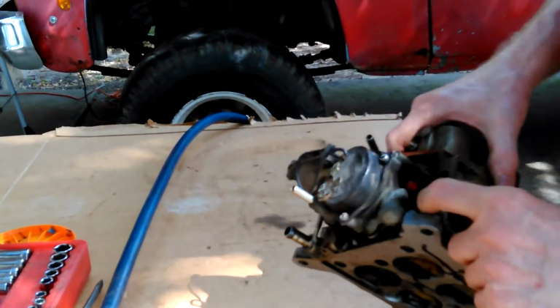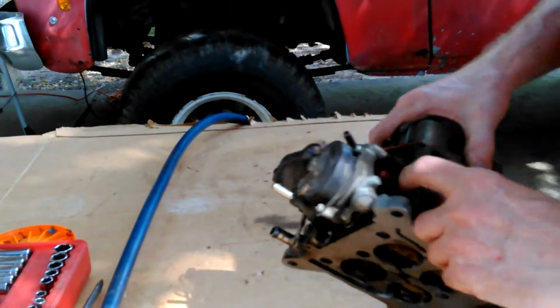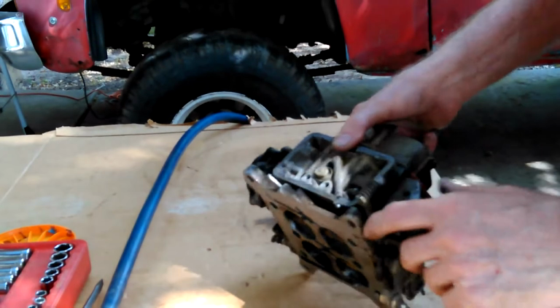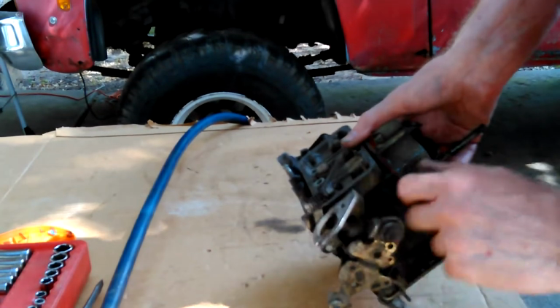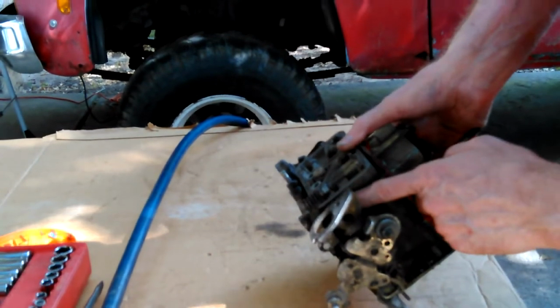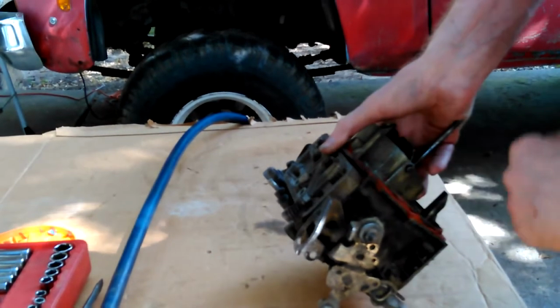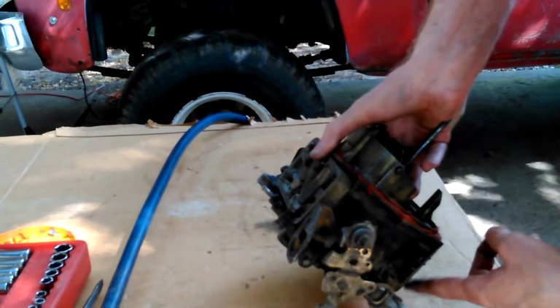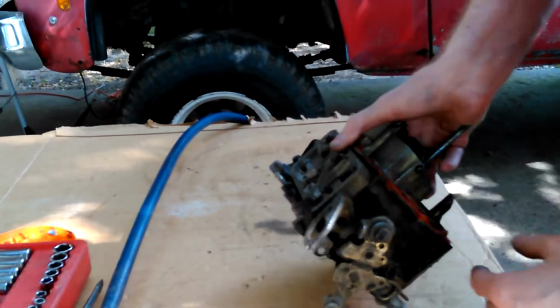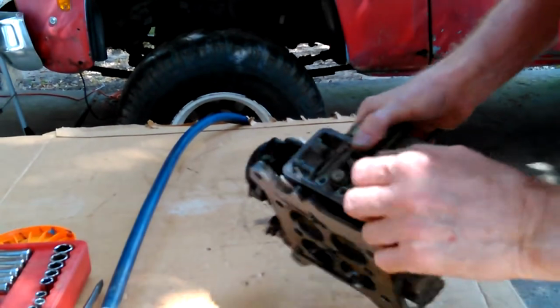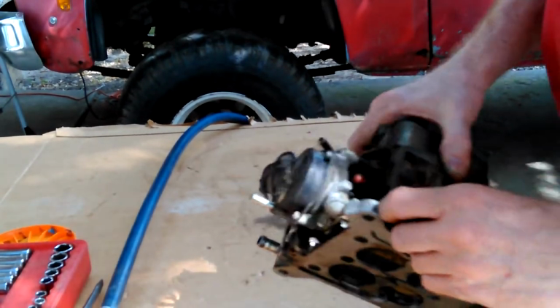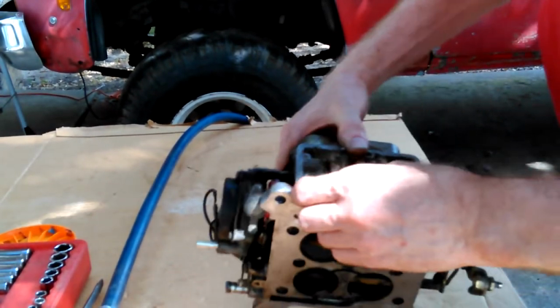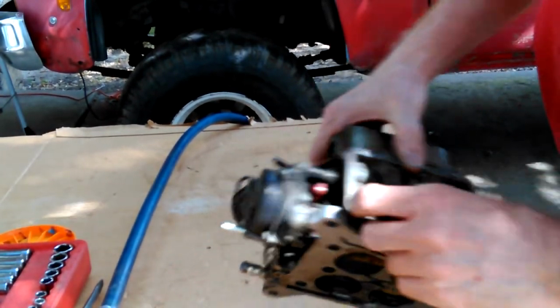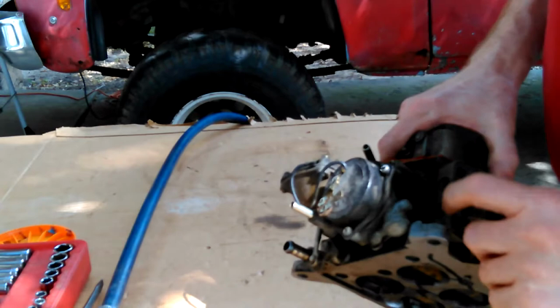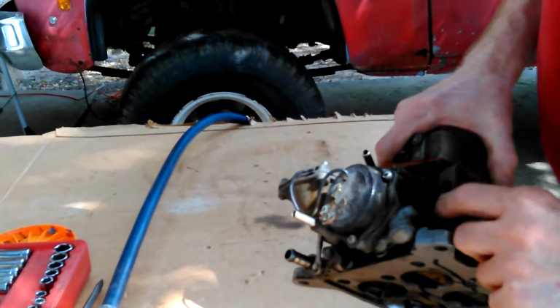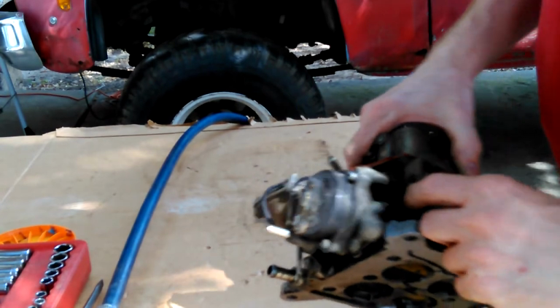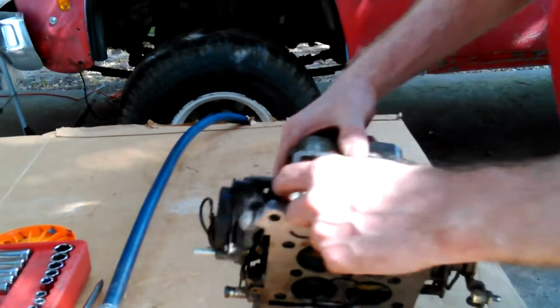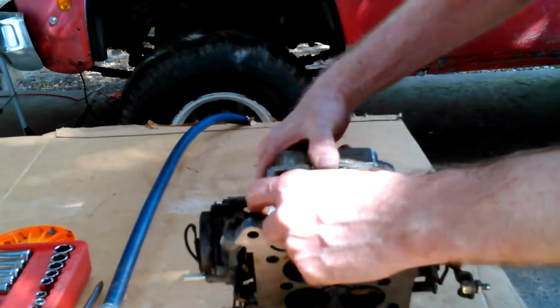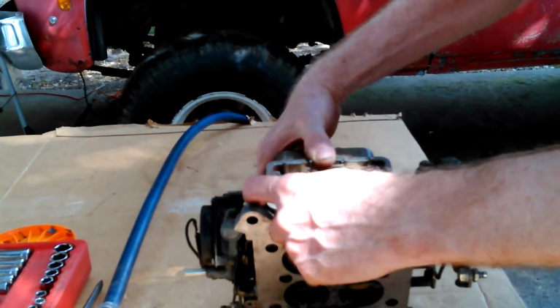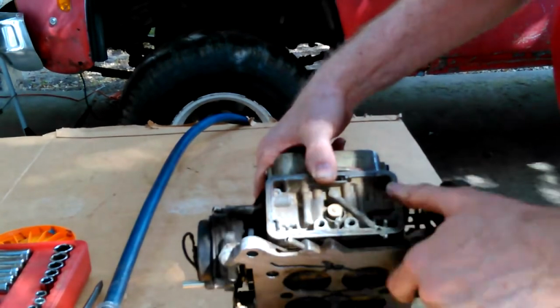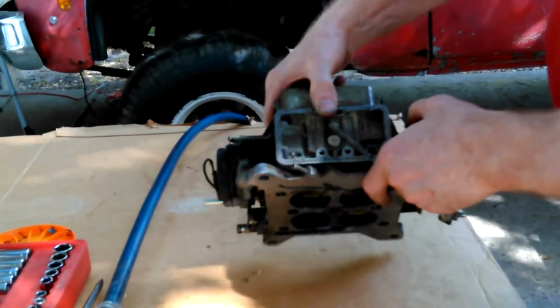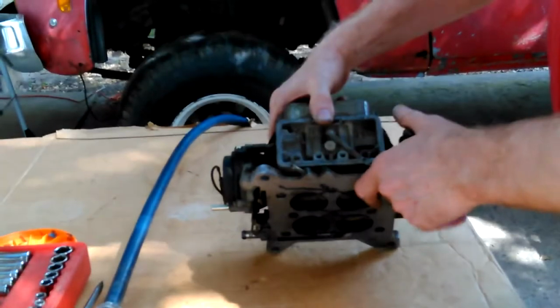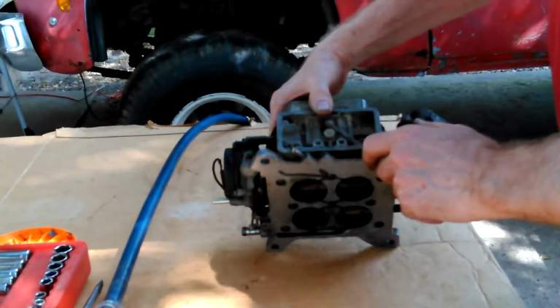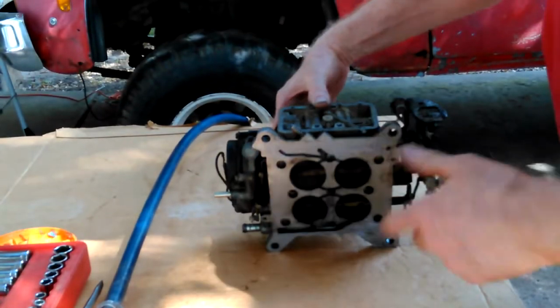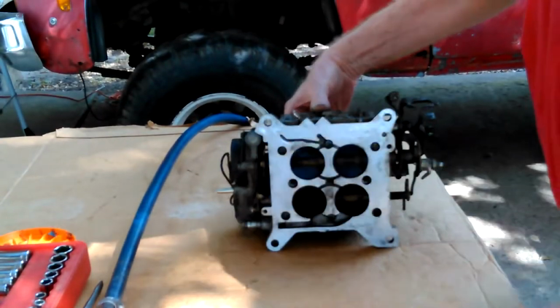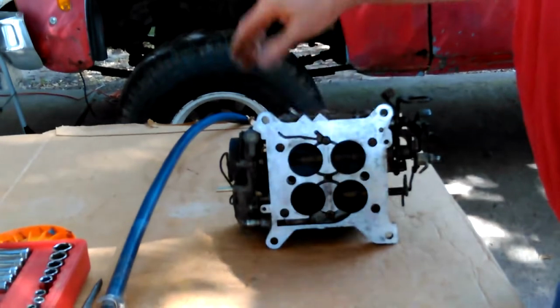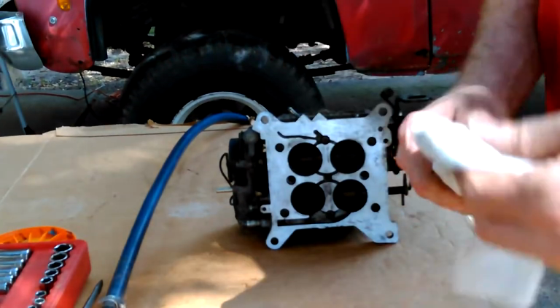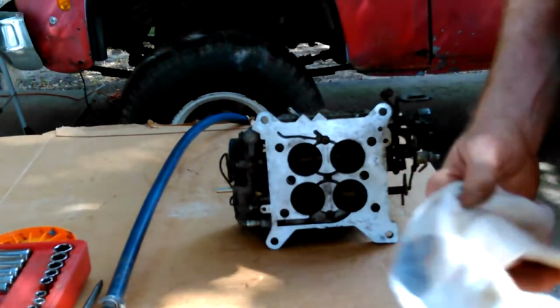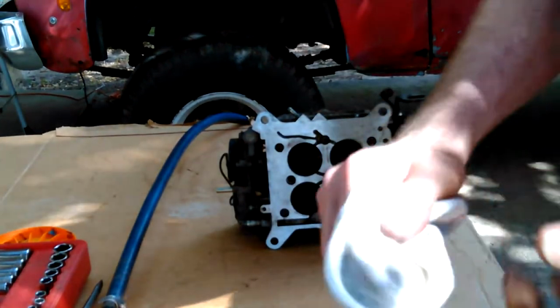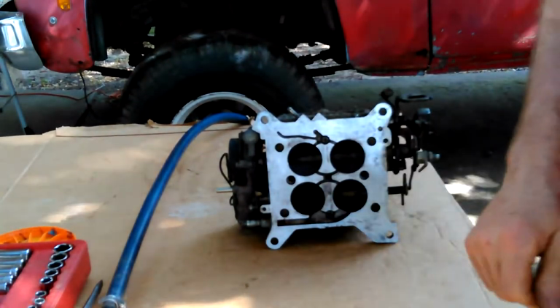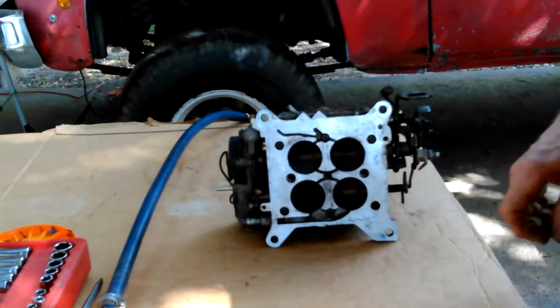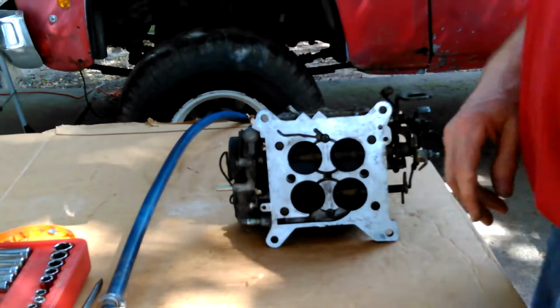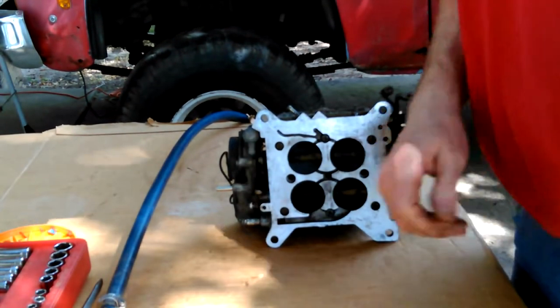There's the idle adjustment there and there's the other one. I don't think the adjustment screws are the jets — I don't remember. I need to look it up. A lot of guessing — I don't remember anything.